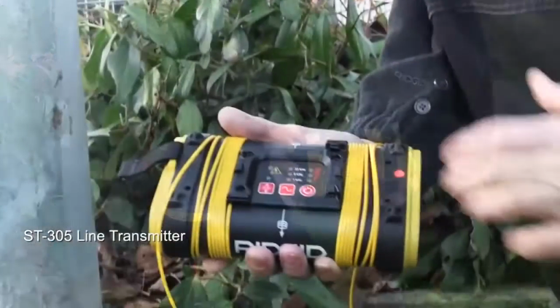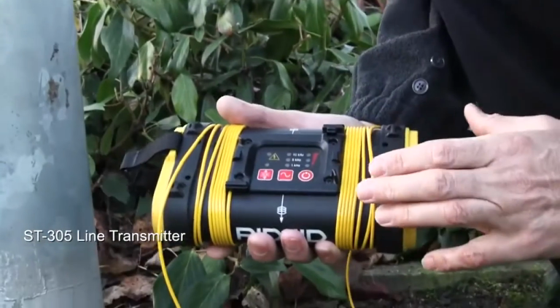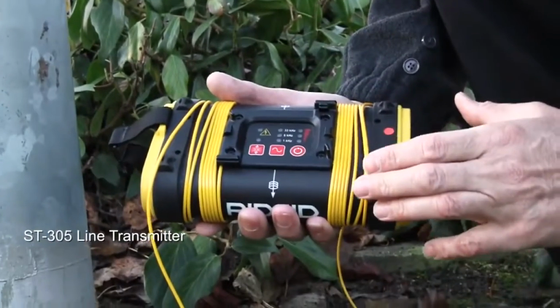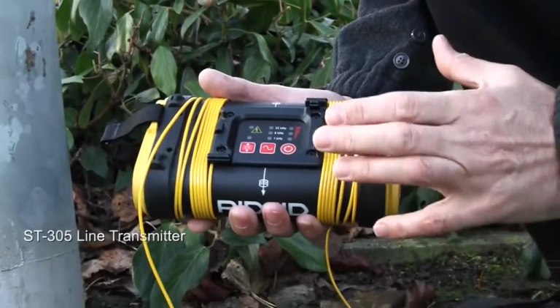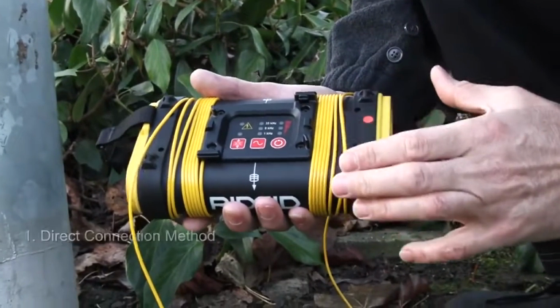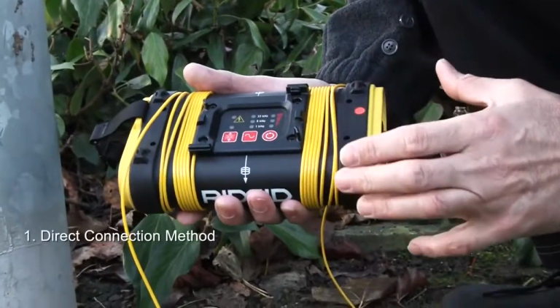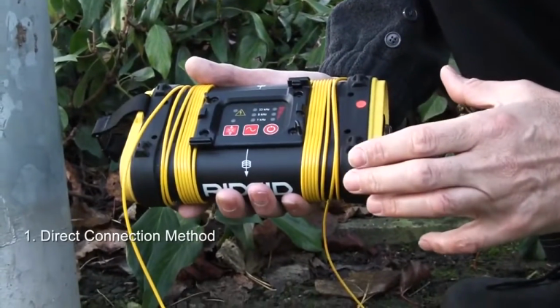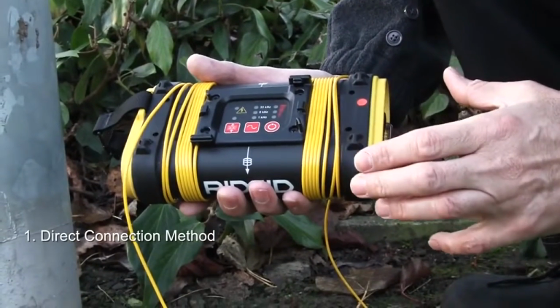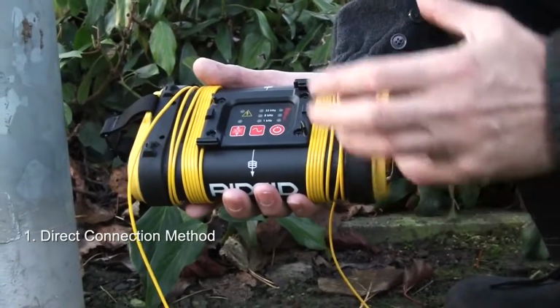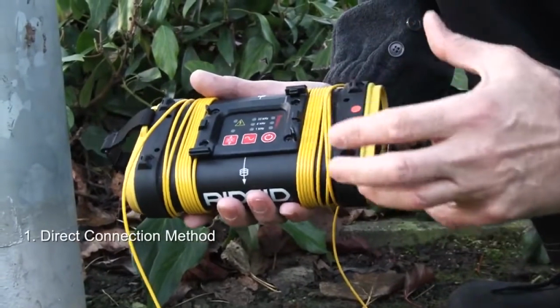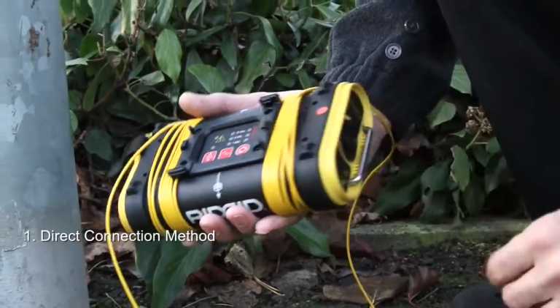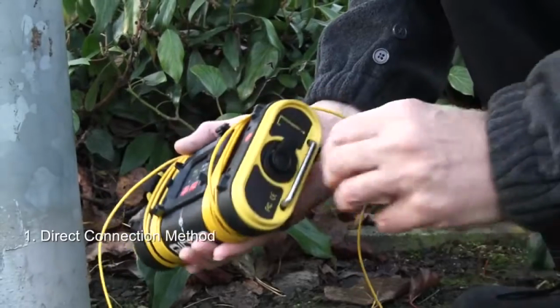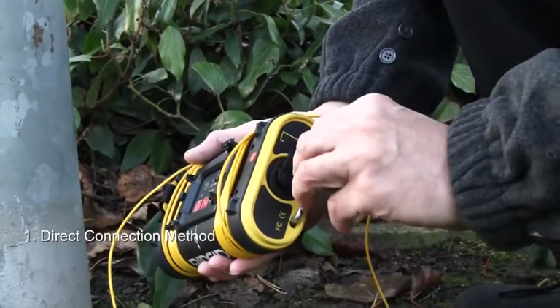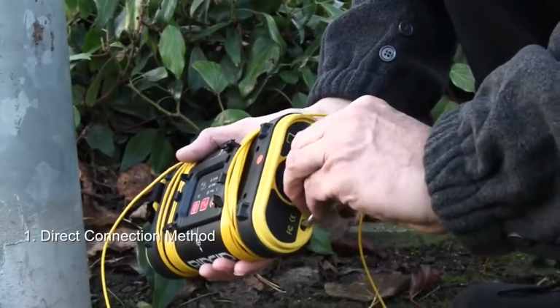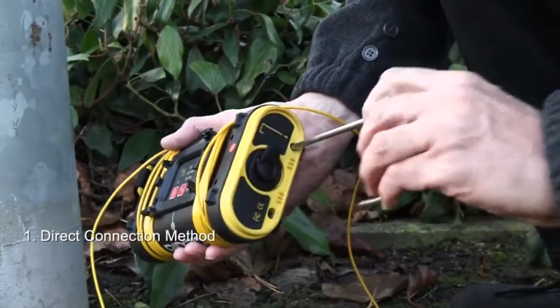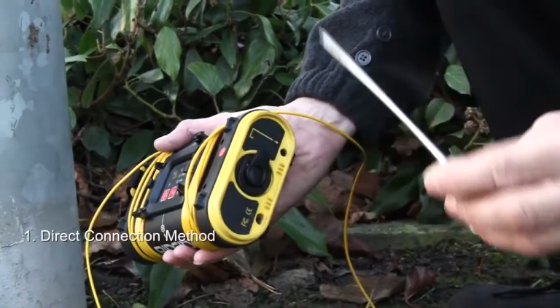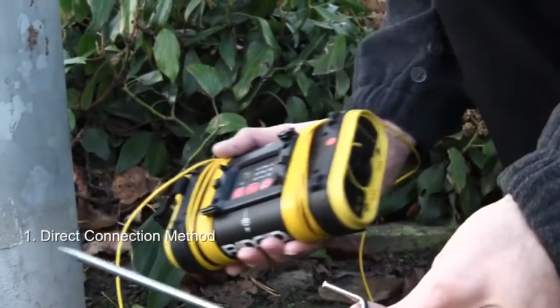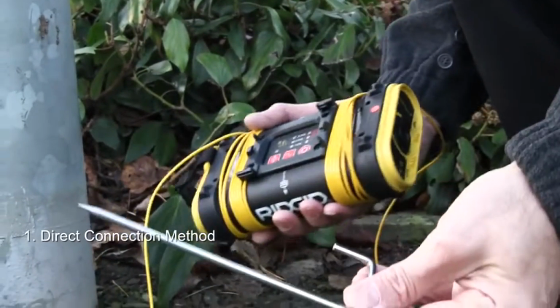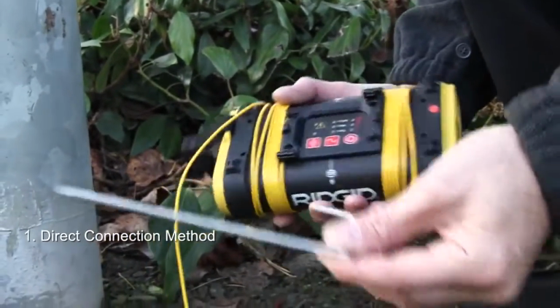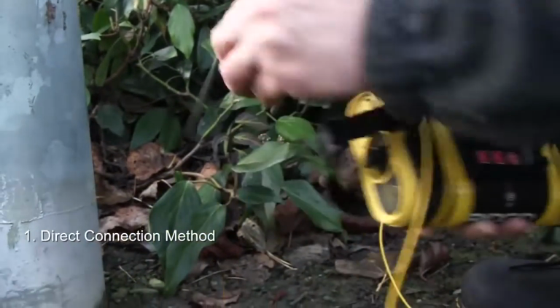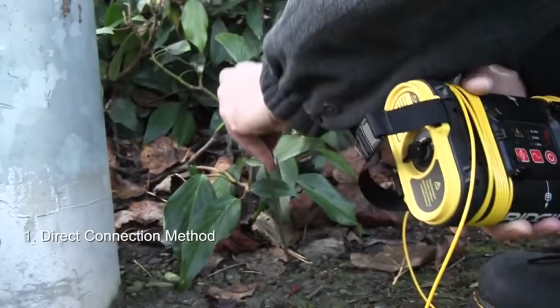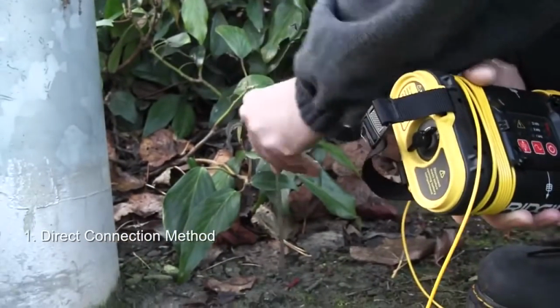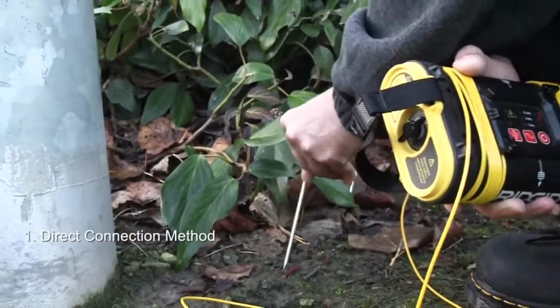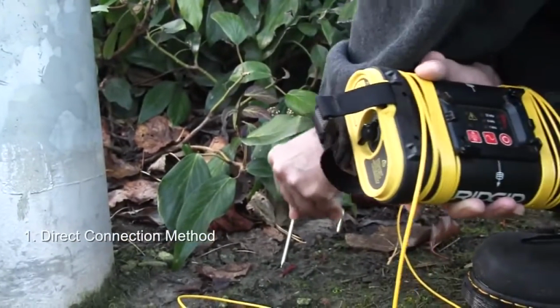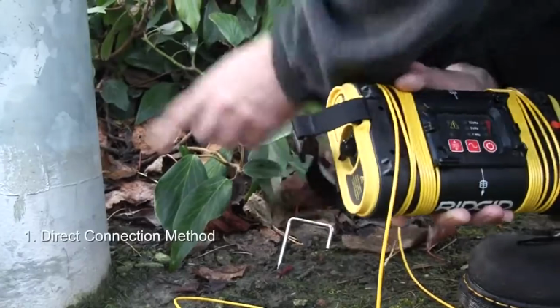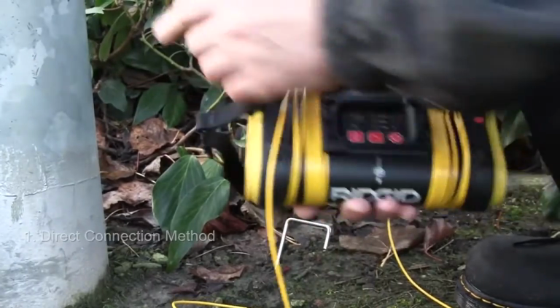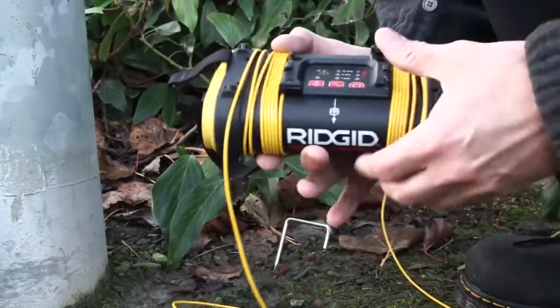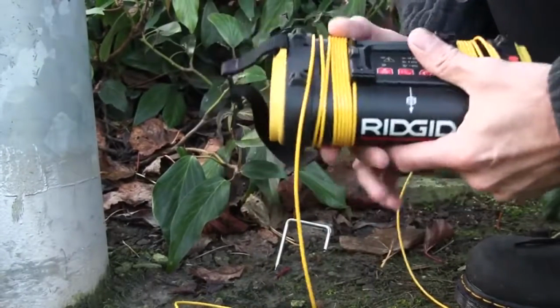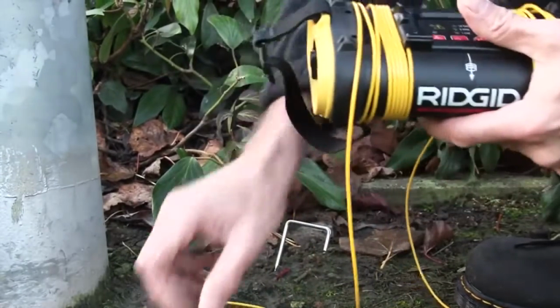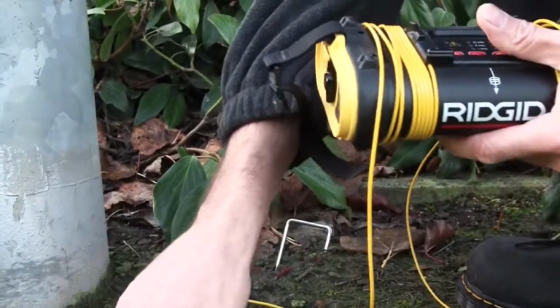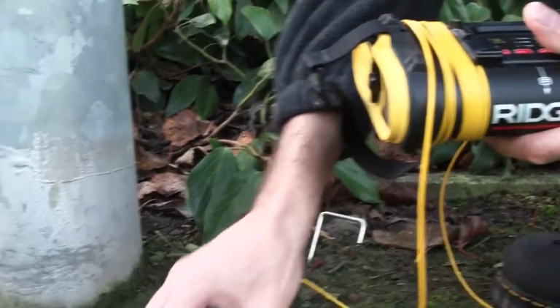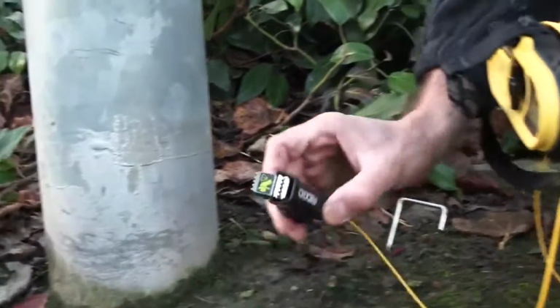The first choice should always be direct connection. To make a direct connection we take the earth spike, place that in the ground, and we're going to use a lamp column here — a street lighting column.